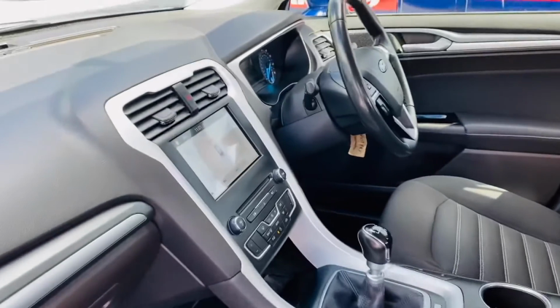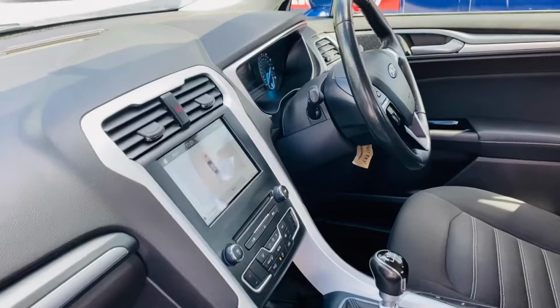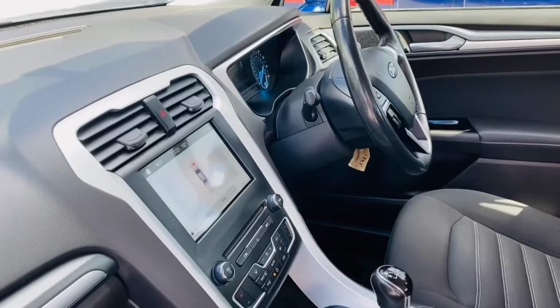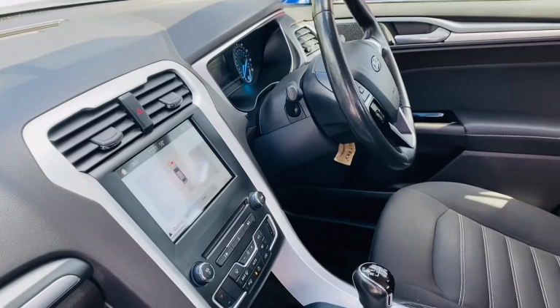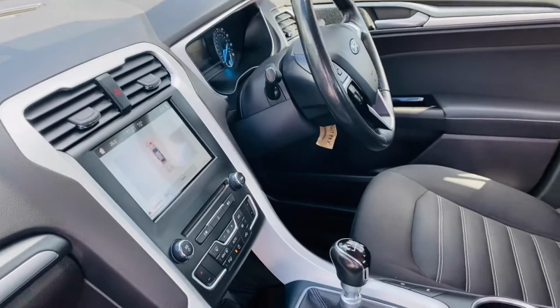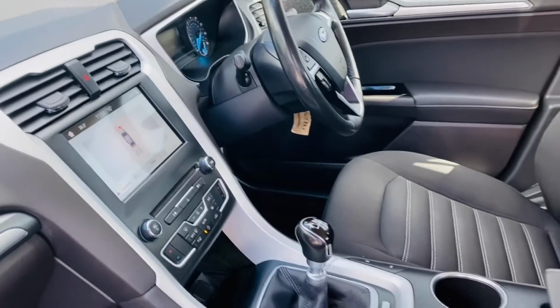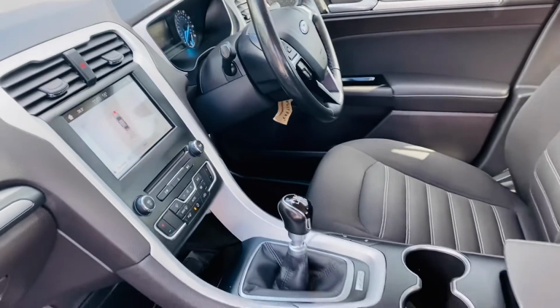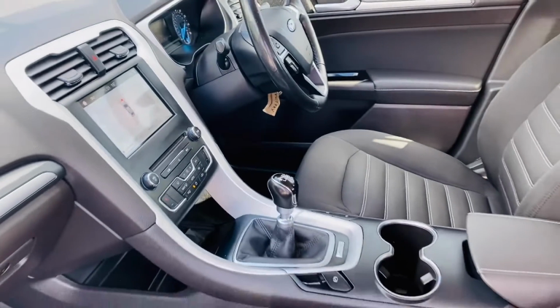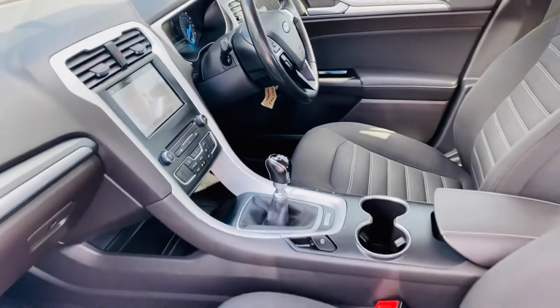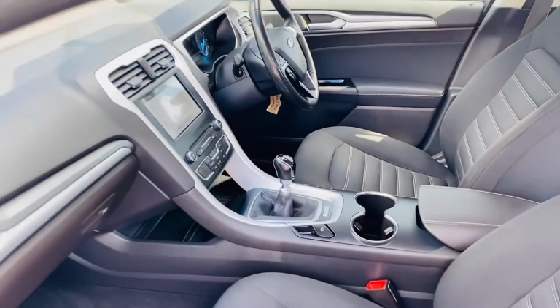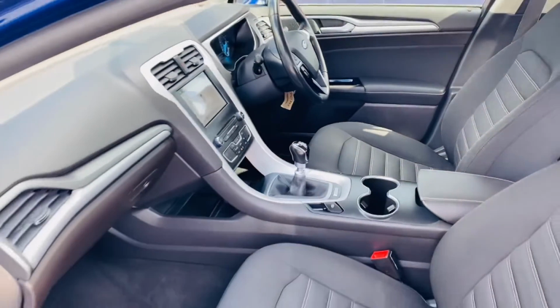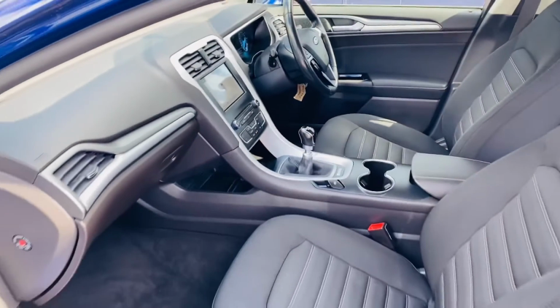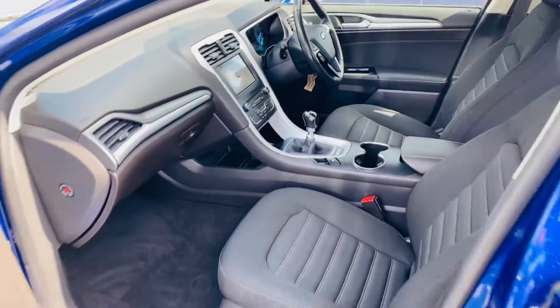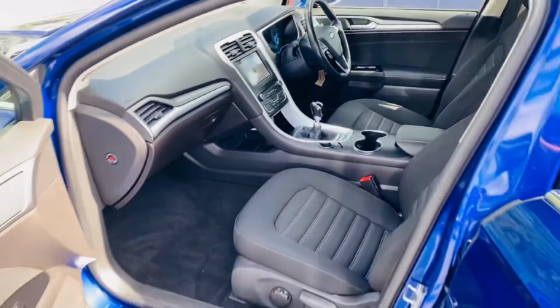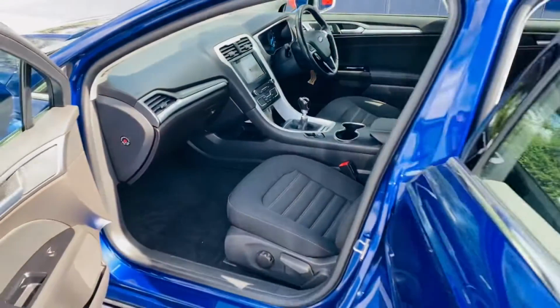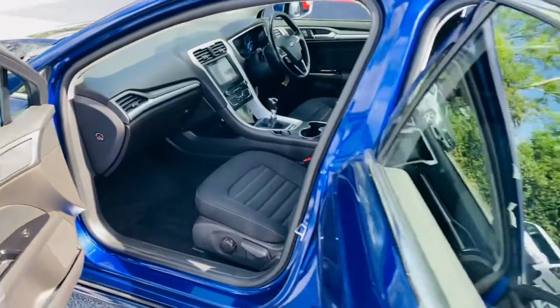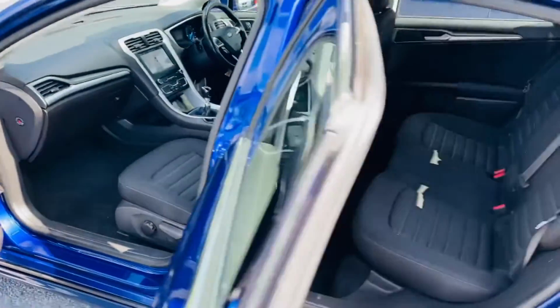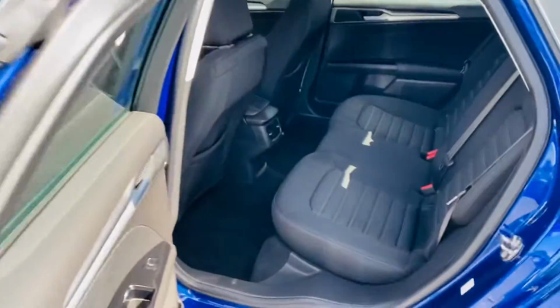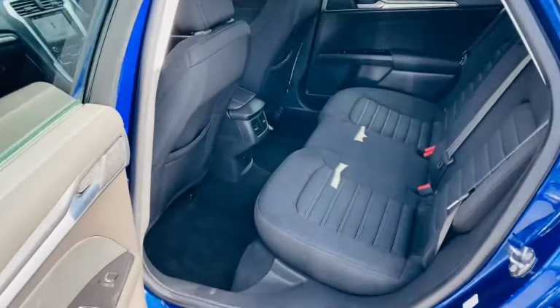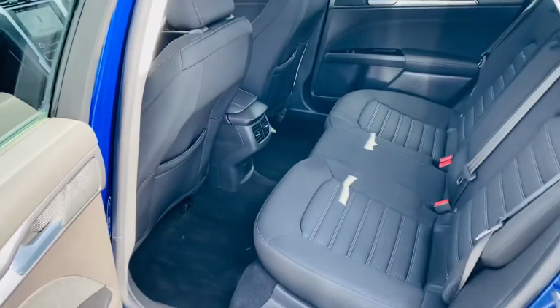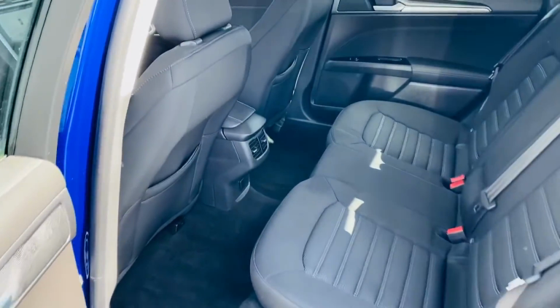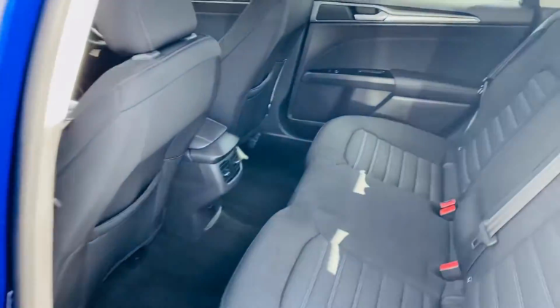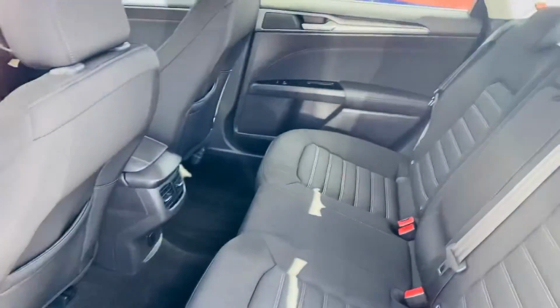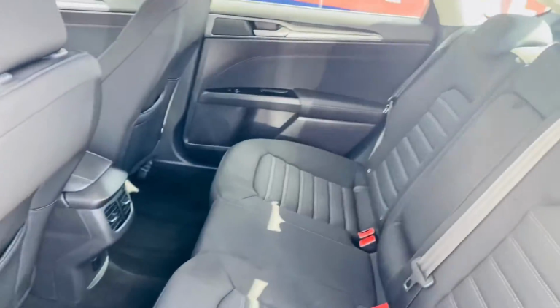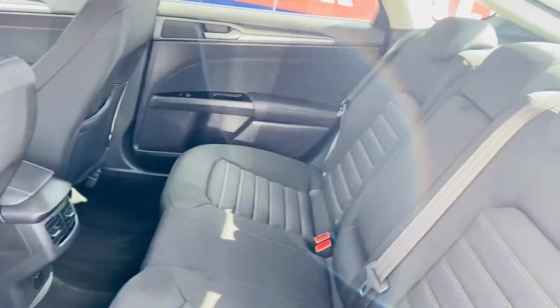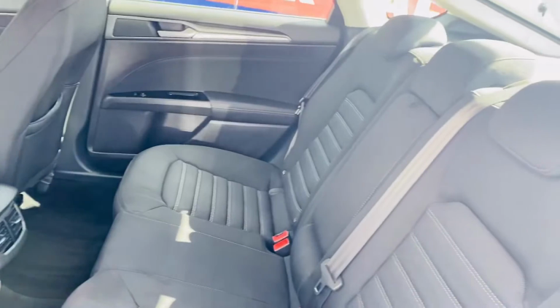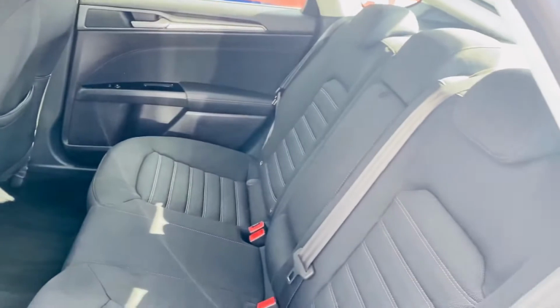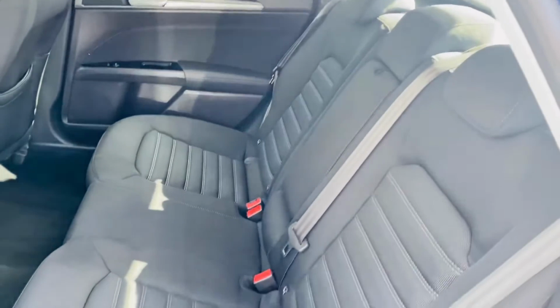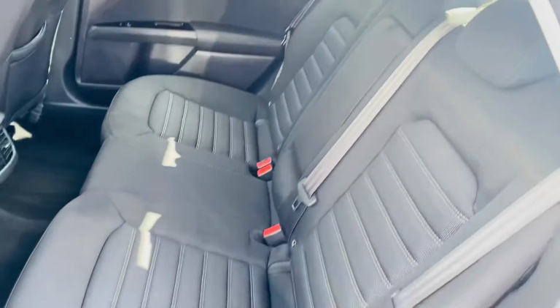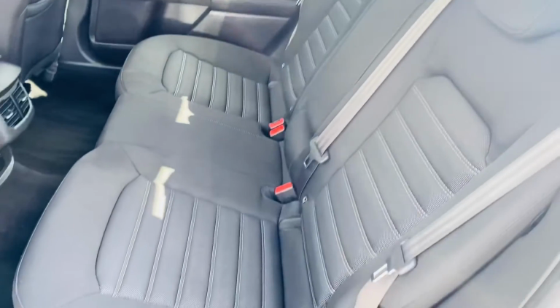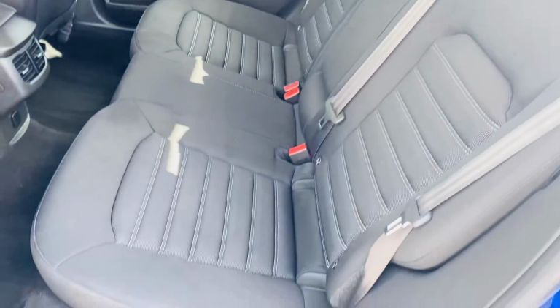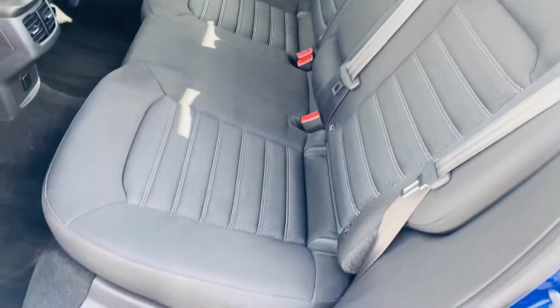Full spec and details will be on our webpage www.conjuringcars.ie. The price of this vehicle does include VRT vehicle registration tax. This car will also be sold with a new 2 years NCT car test.